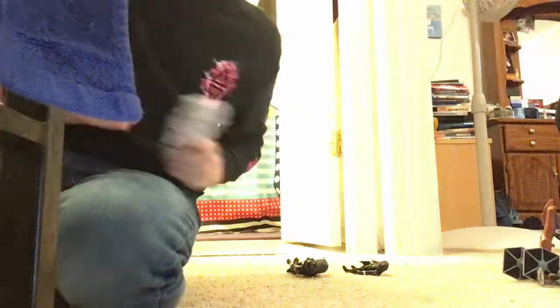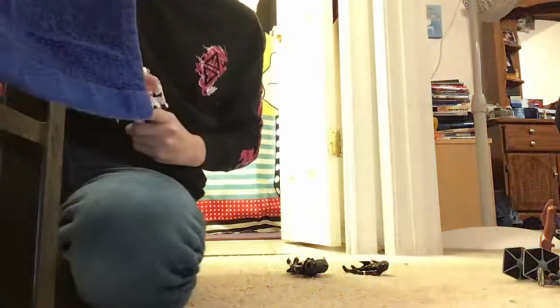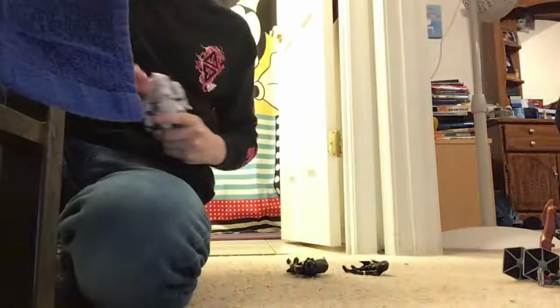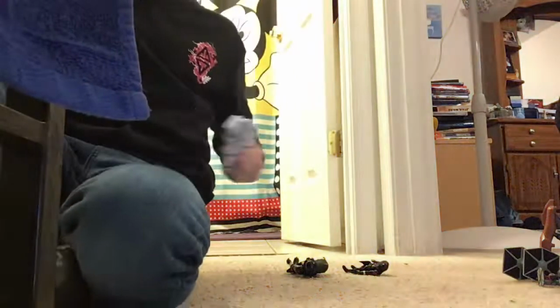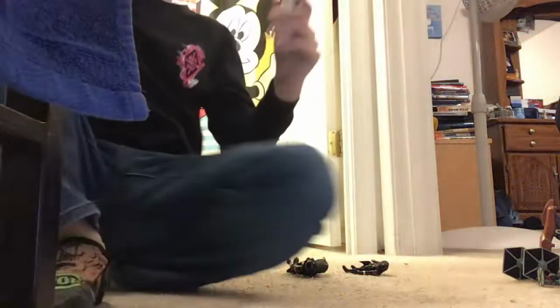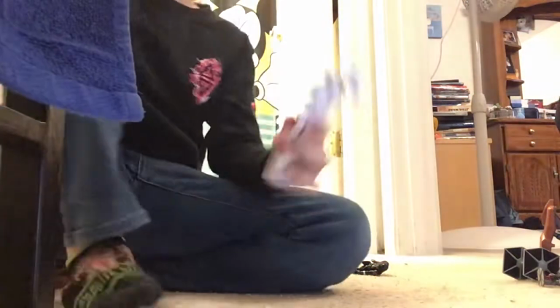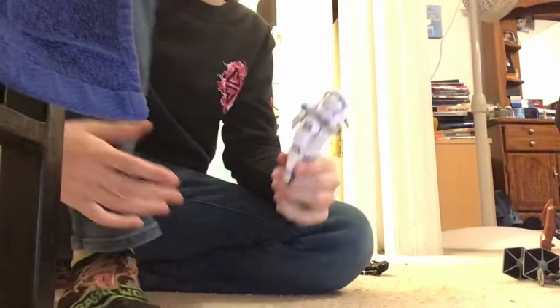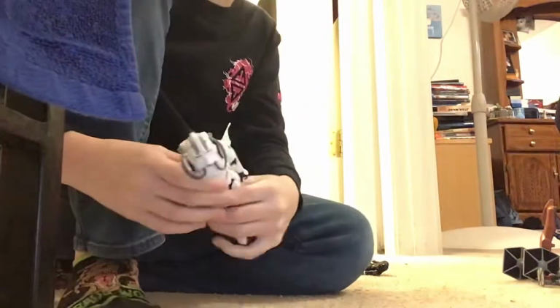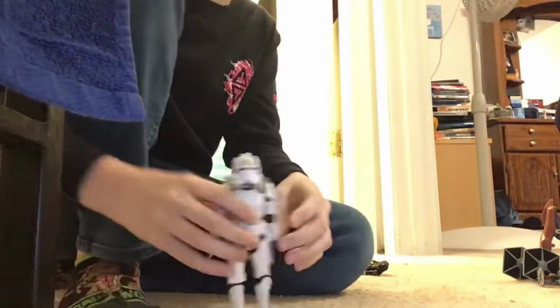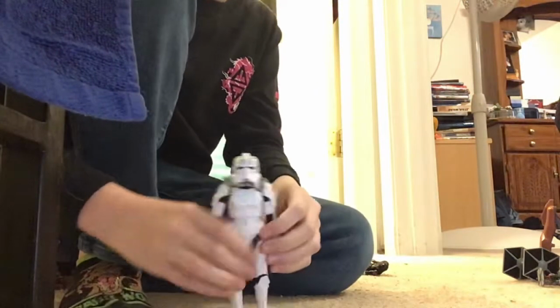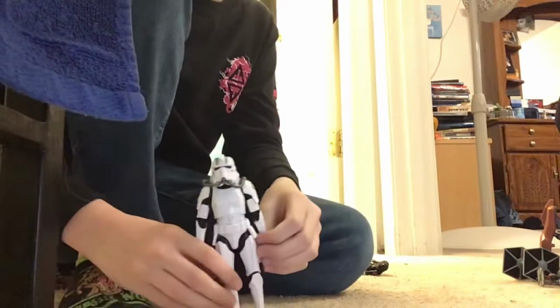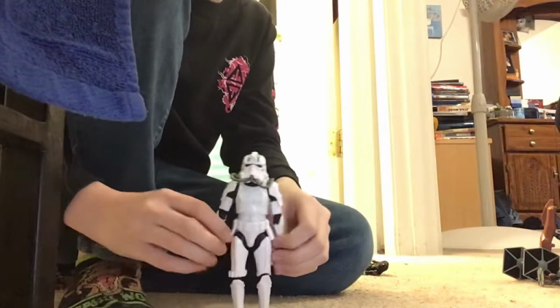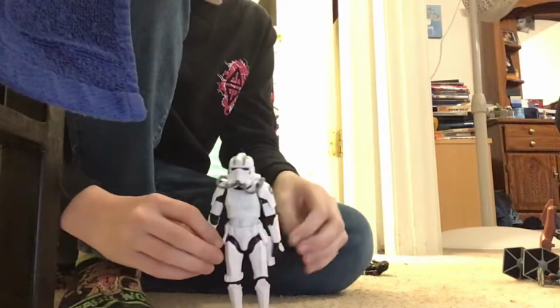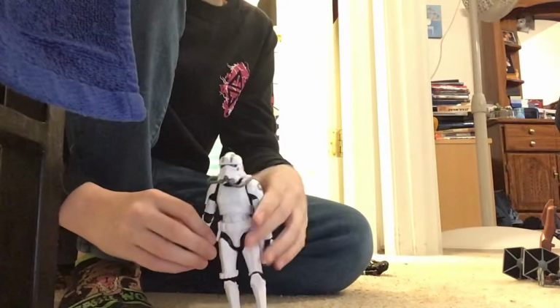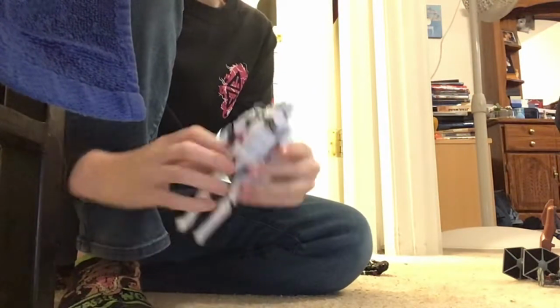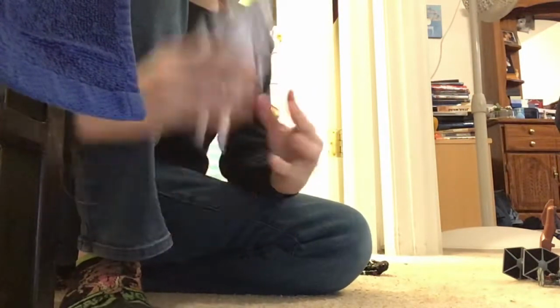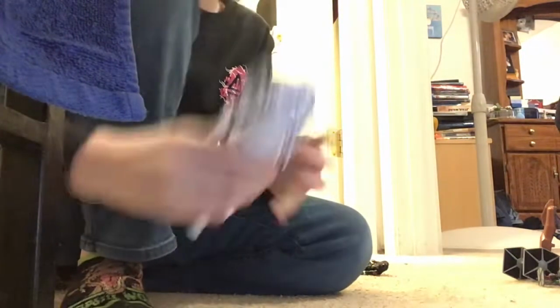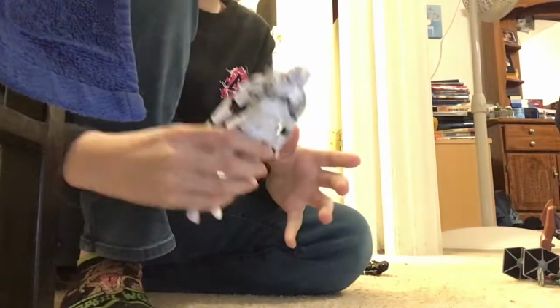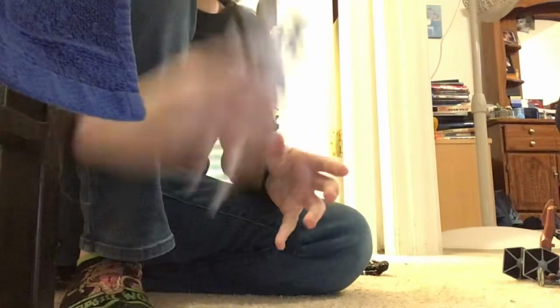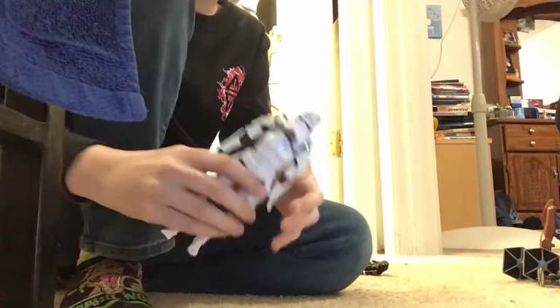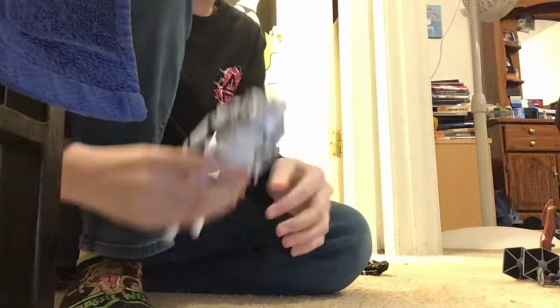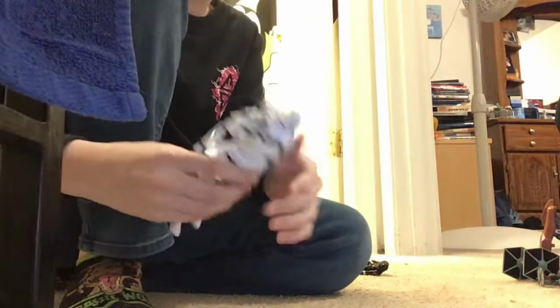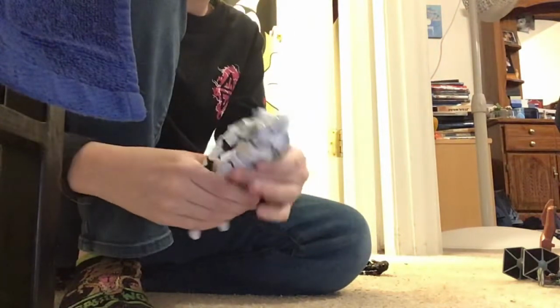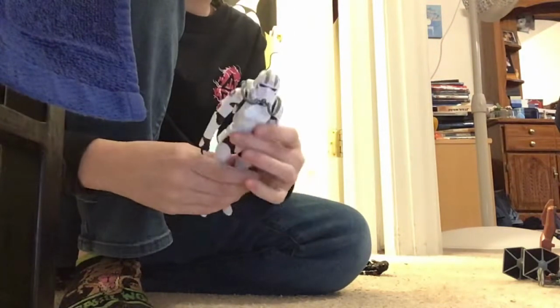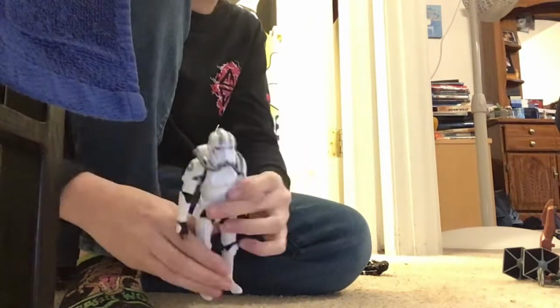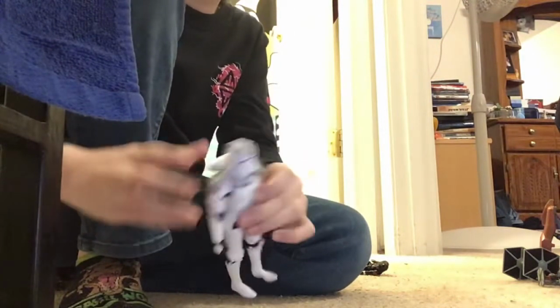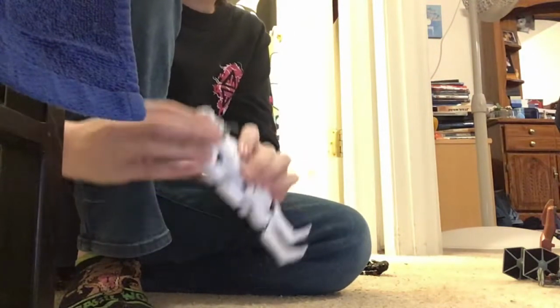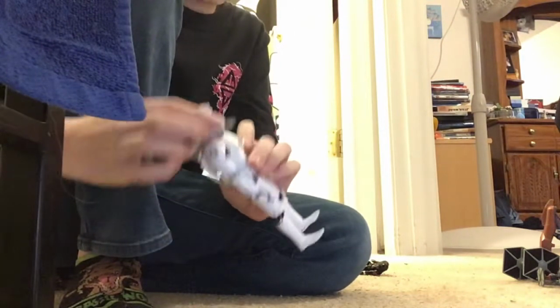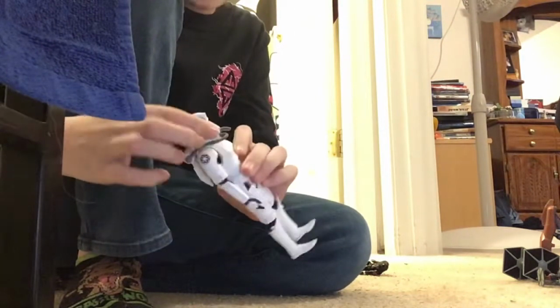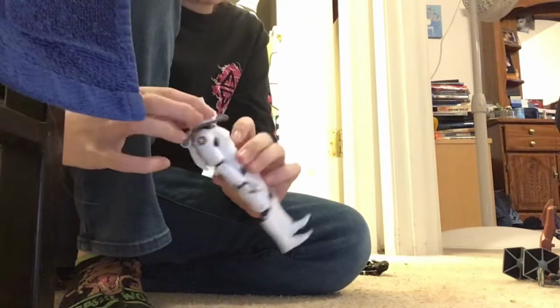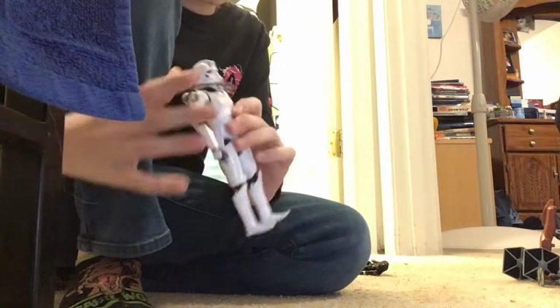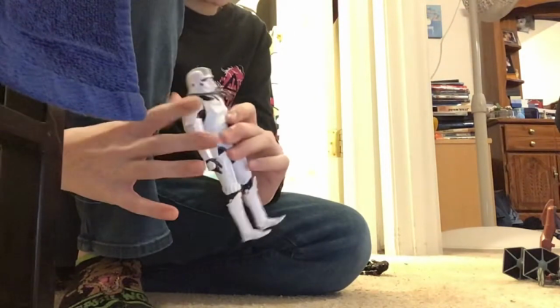What's up everybody, this is Rex Gaming here, and today for you guys I got the Imperial Jet Trooper review. Let's get into it.